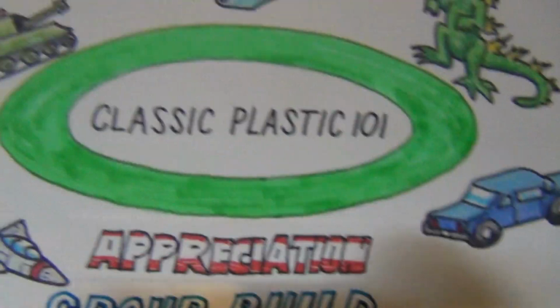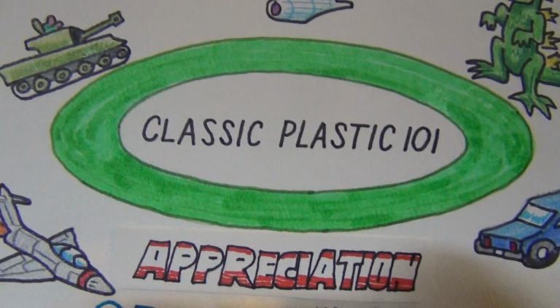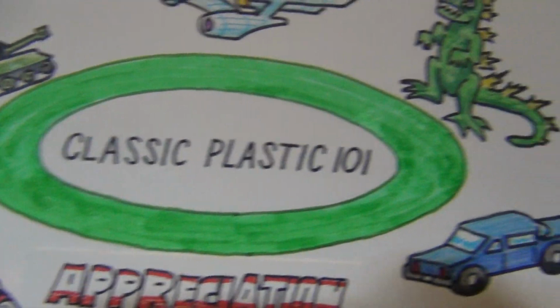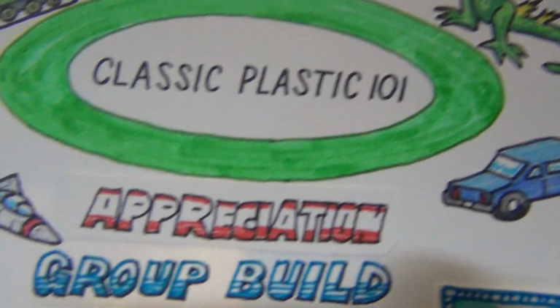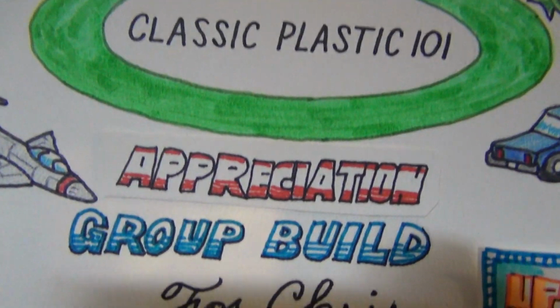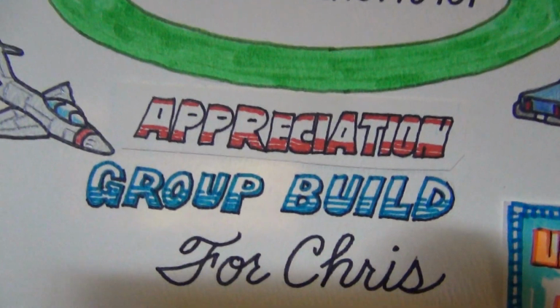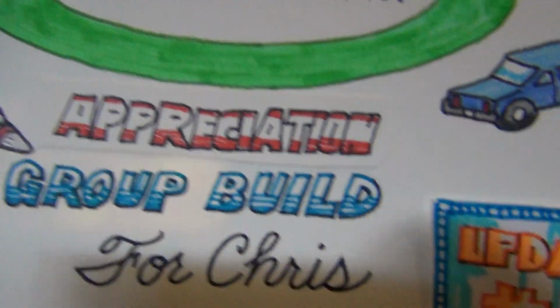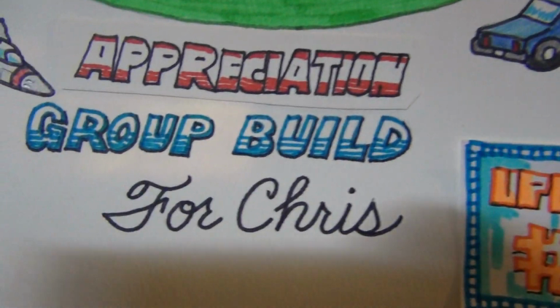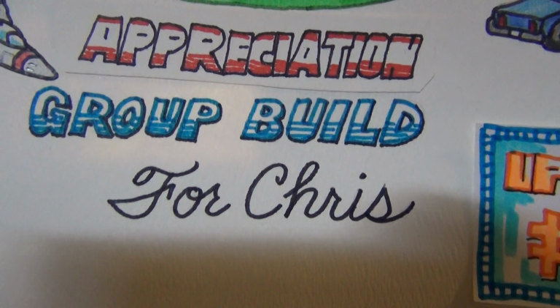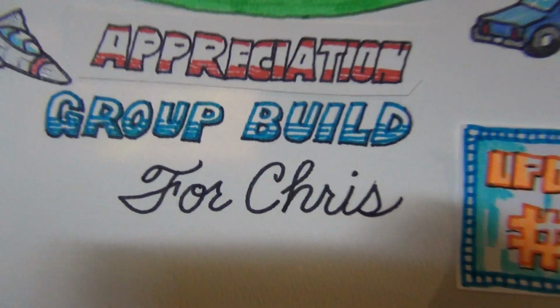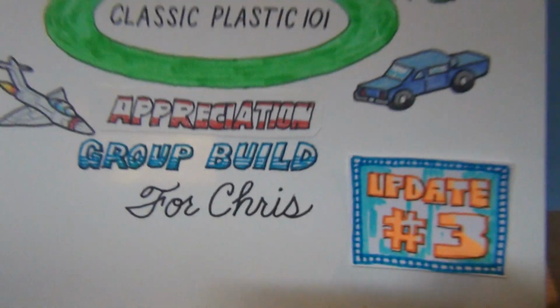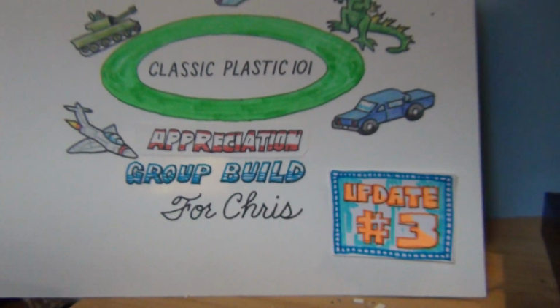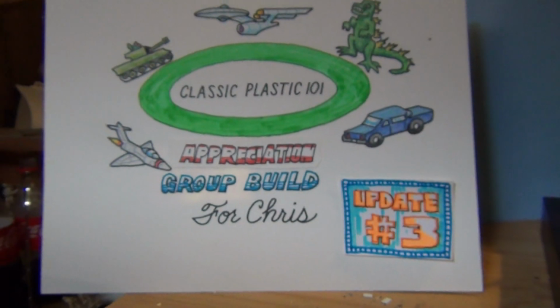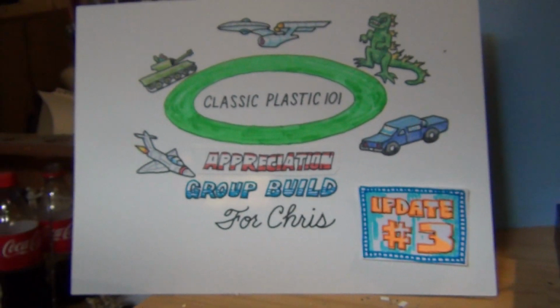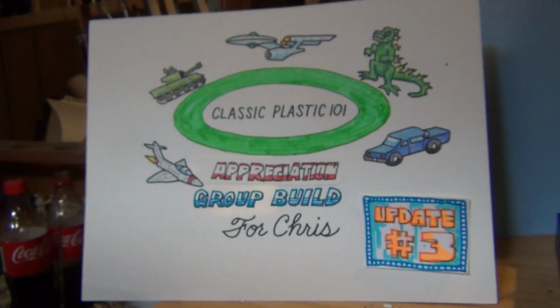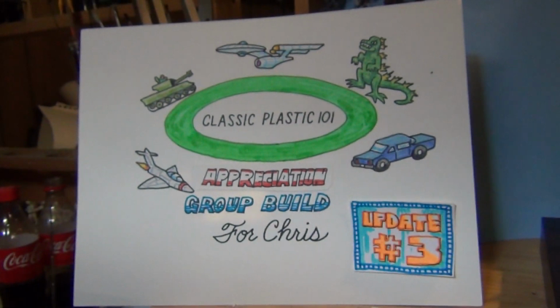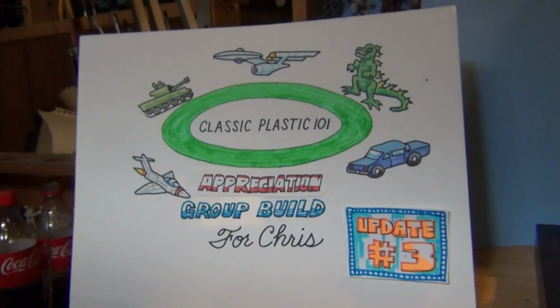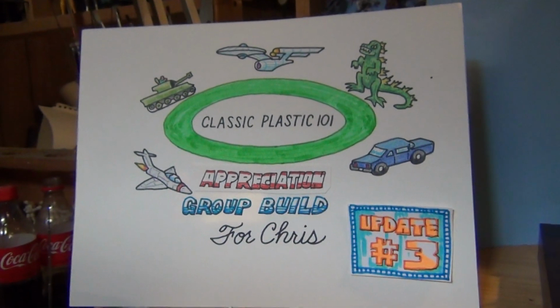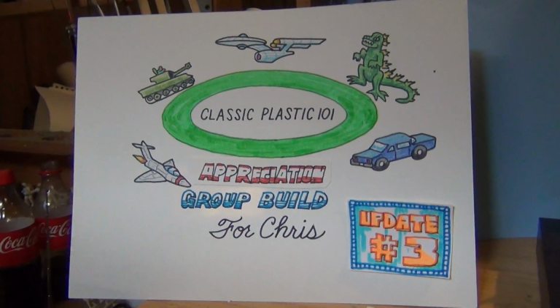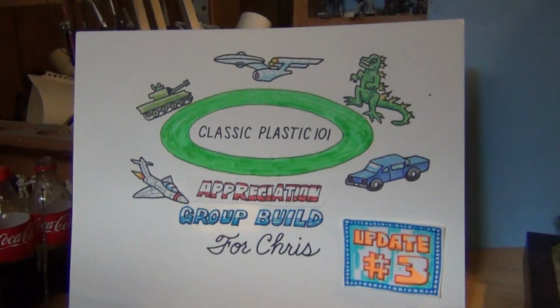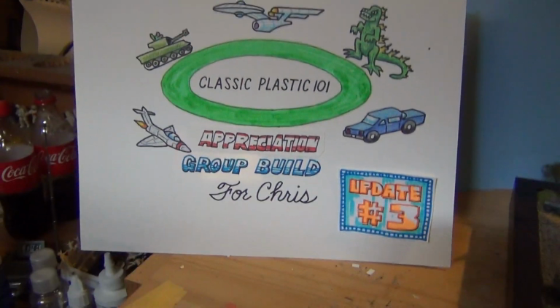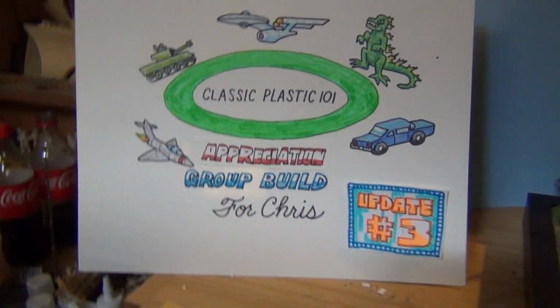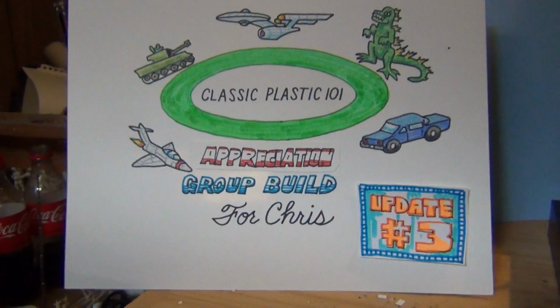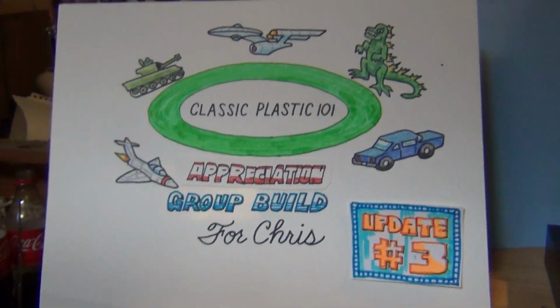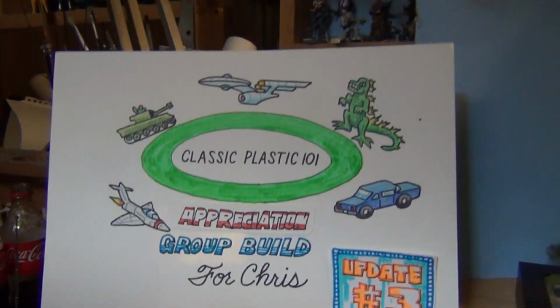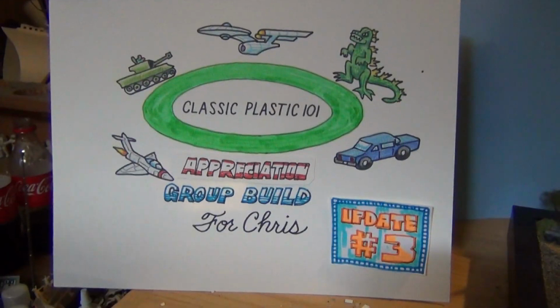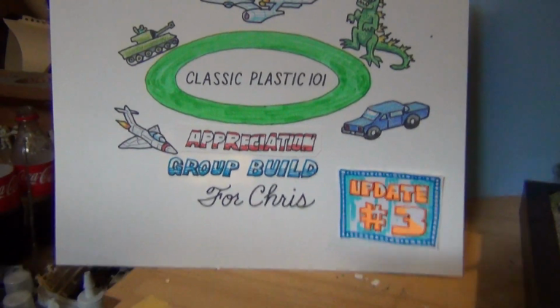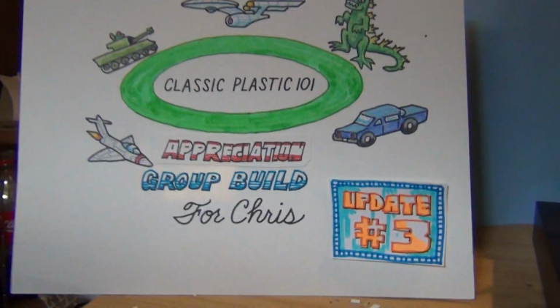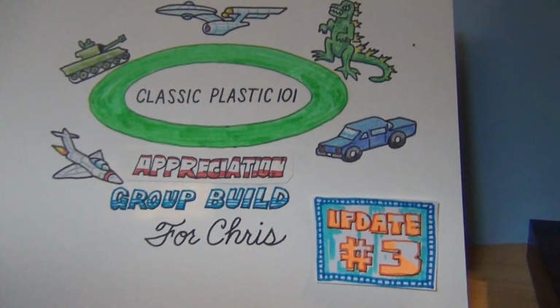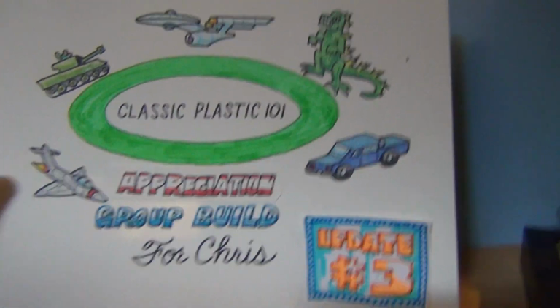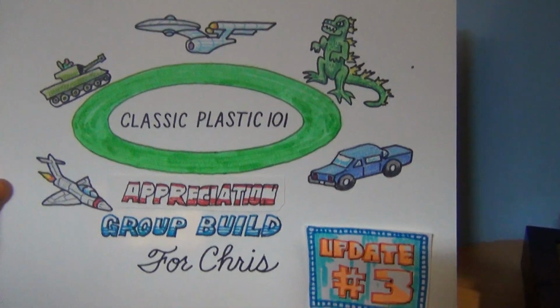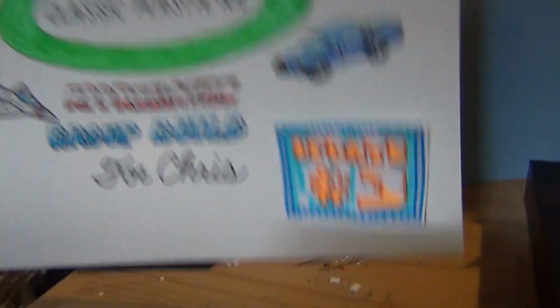Classic Plastic 101 Appreciation Group Bill for Chris! Alright guys, getting down to the crunch. Lots done, let's get to it.